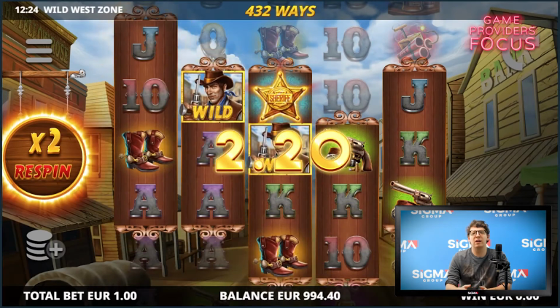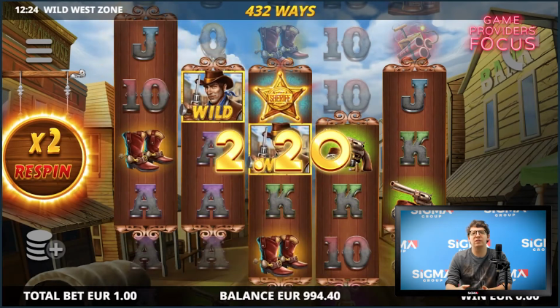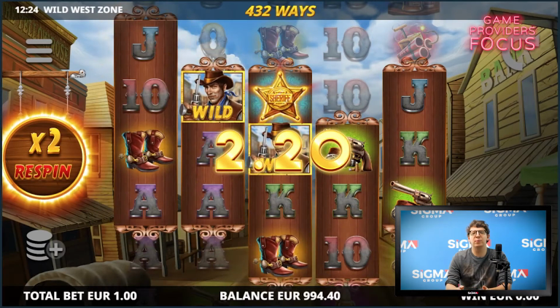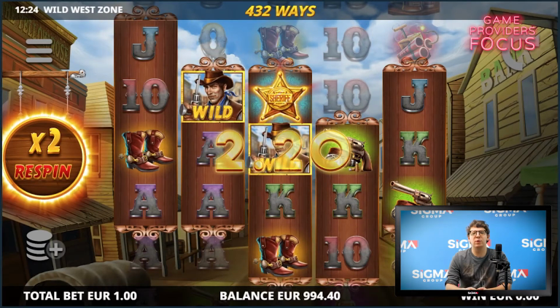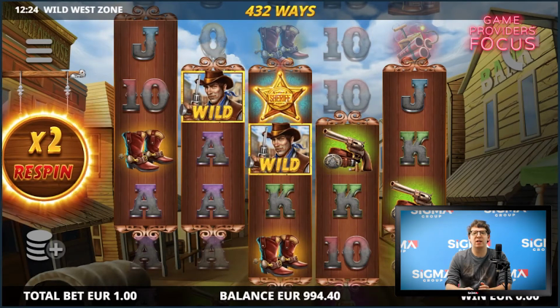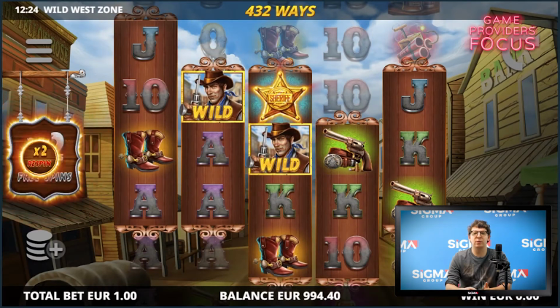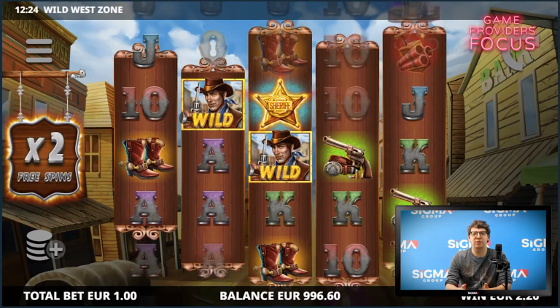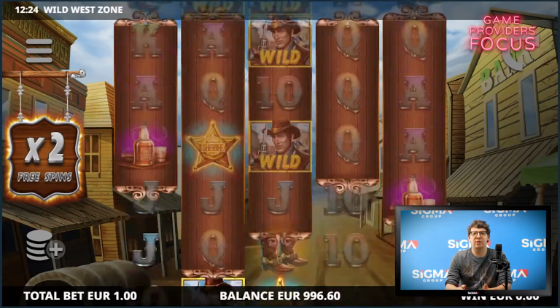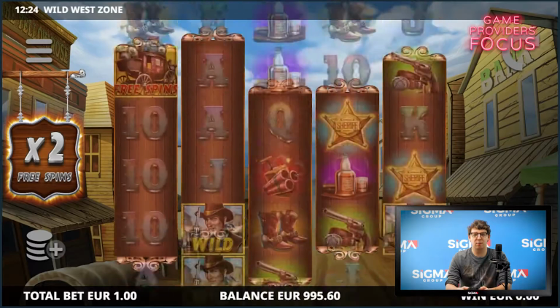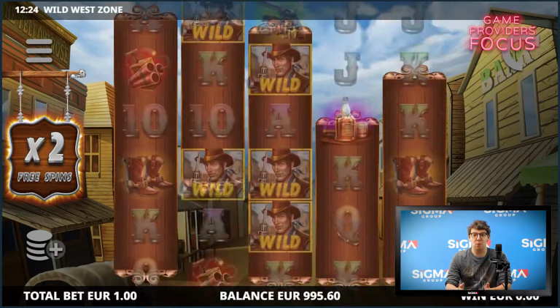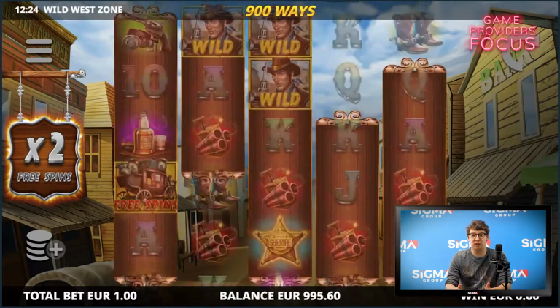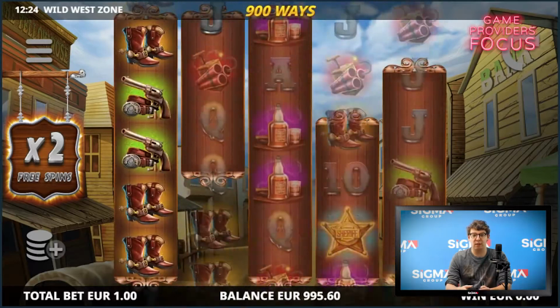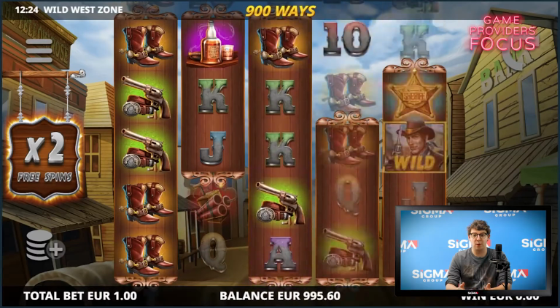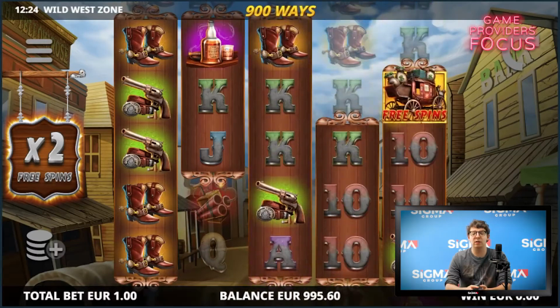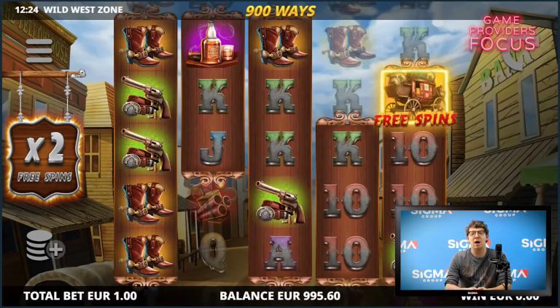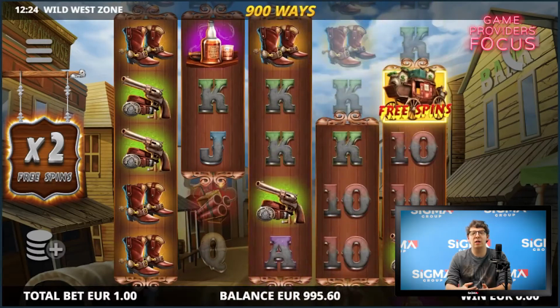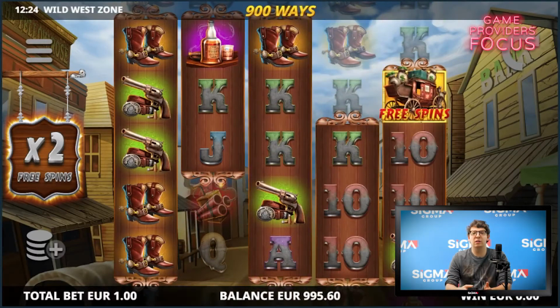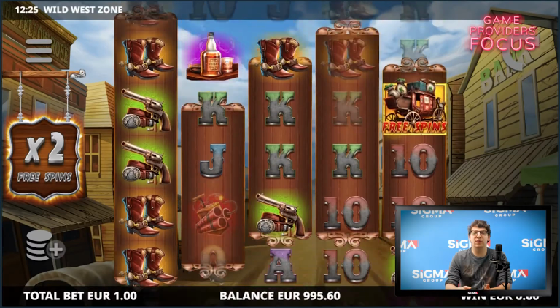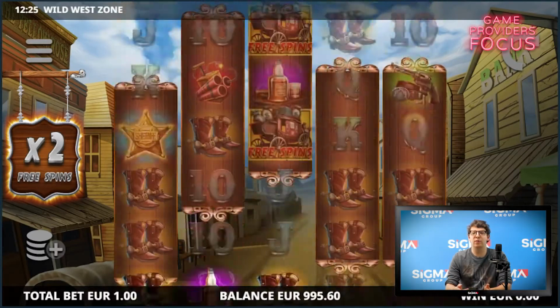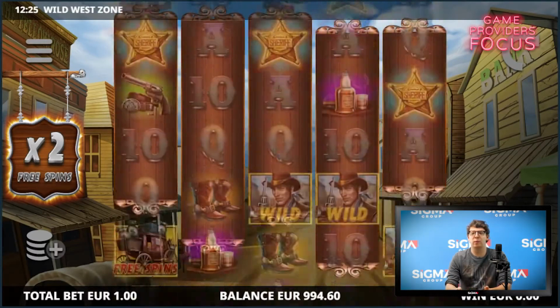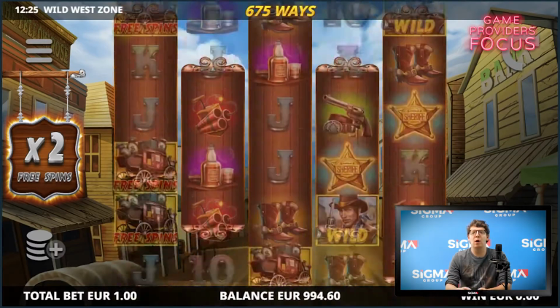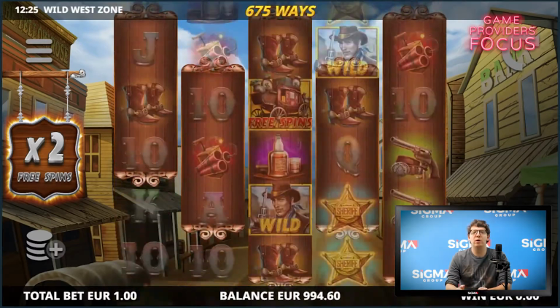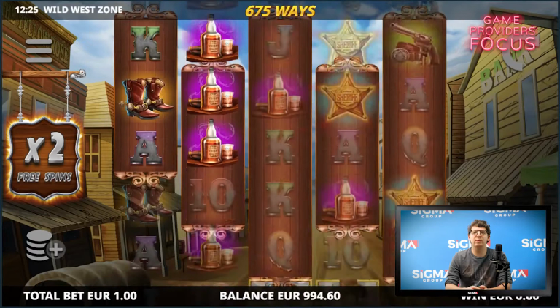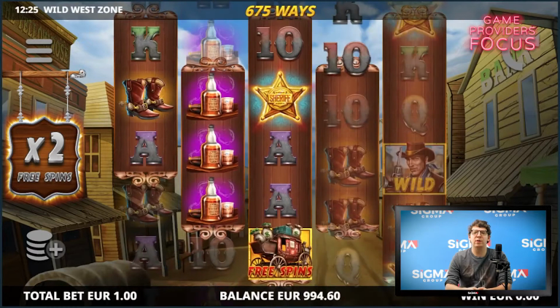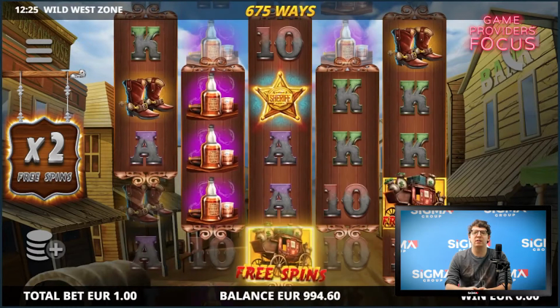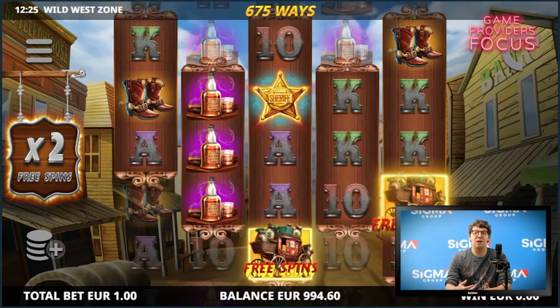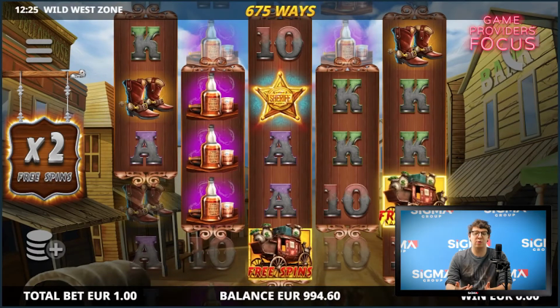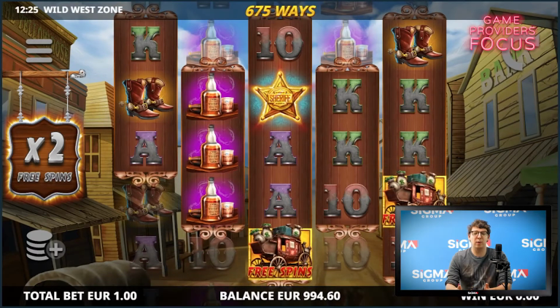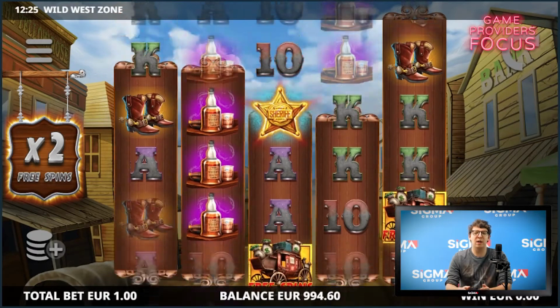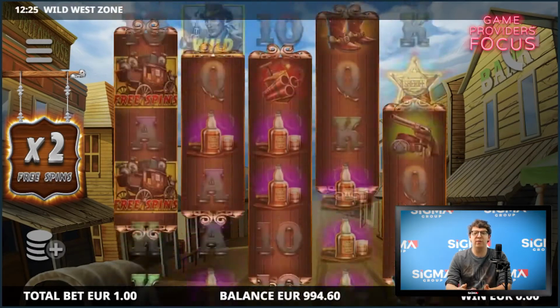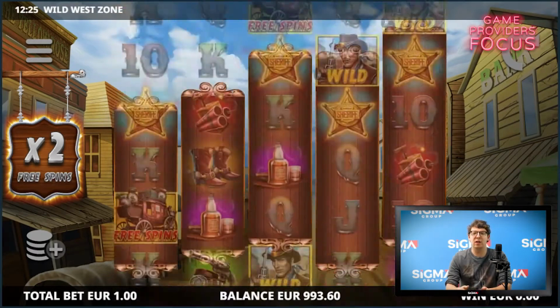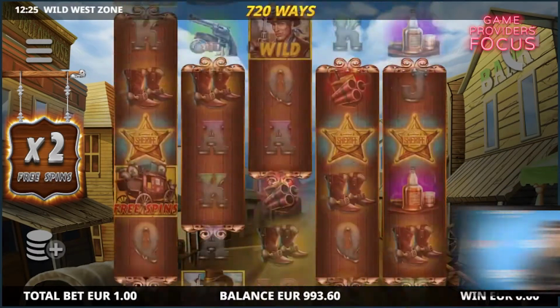Canon Heist Free Spins adds an extra 6th reel, giving the player more chances to get bigger wins. And there's a Something for Nothing multiplier, which gives the player a chance at an extra multiplier if the first scatter misses.